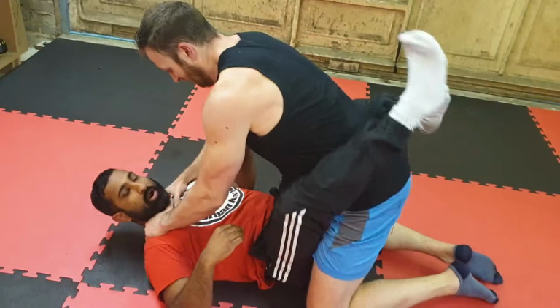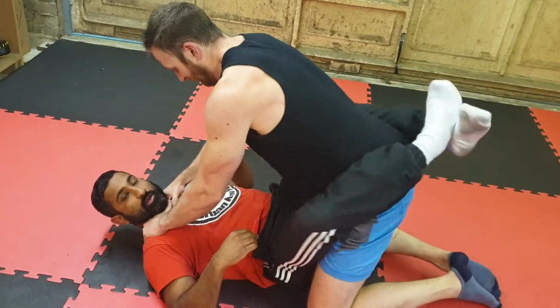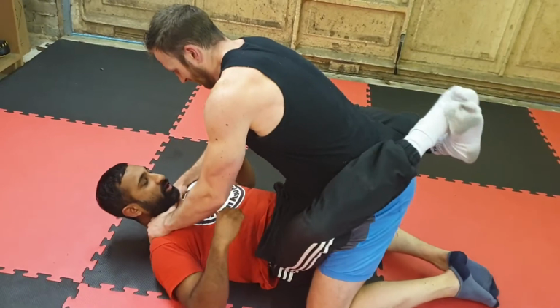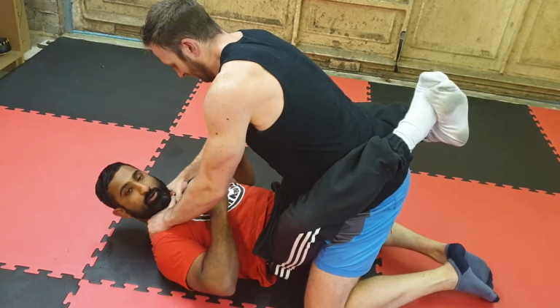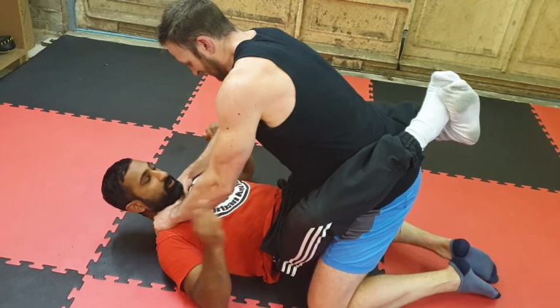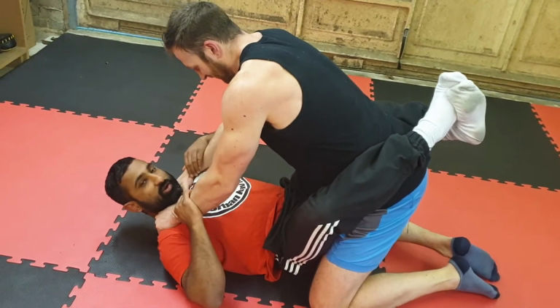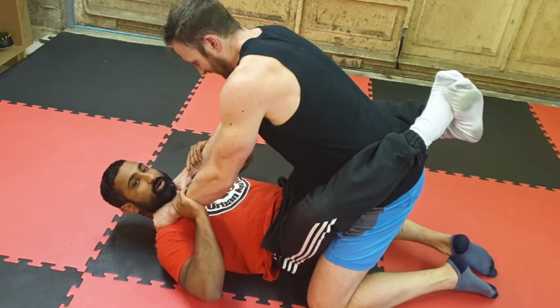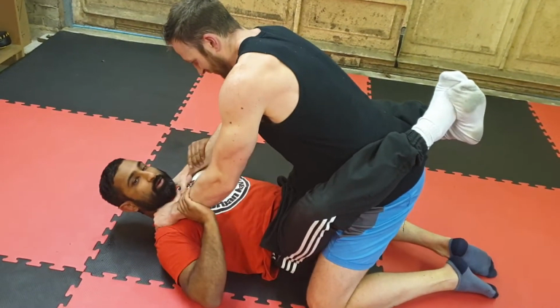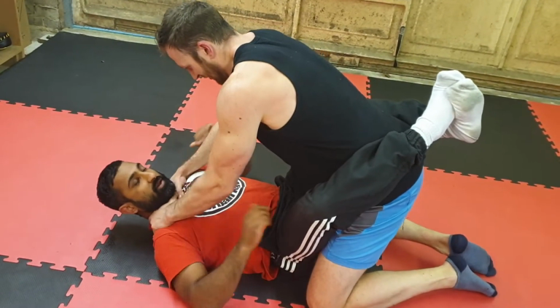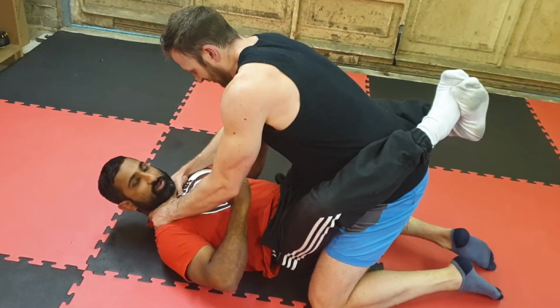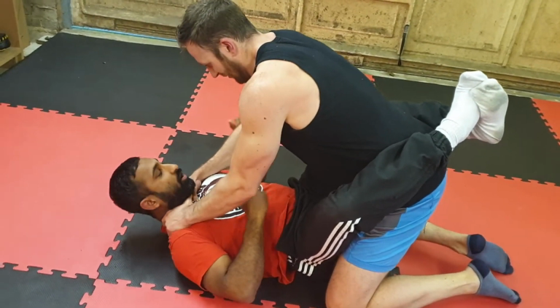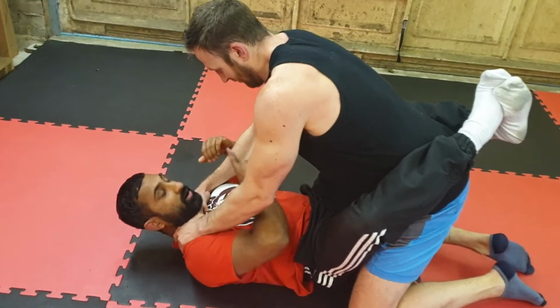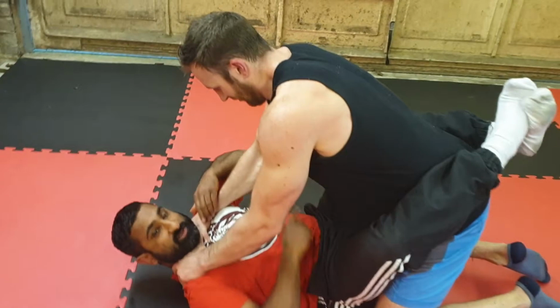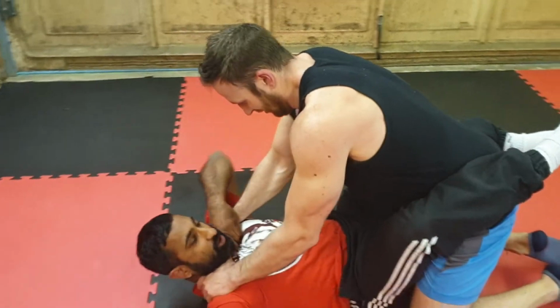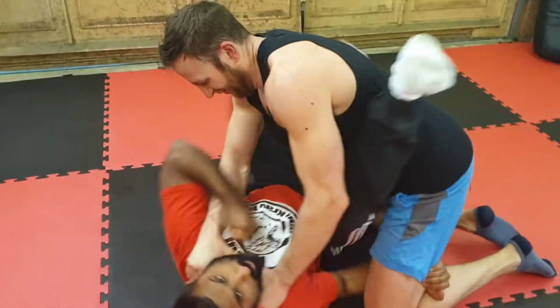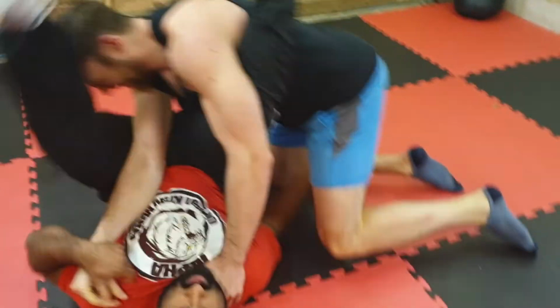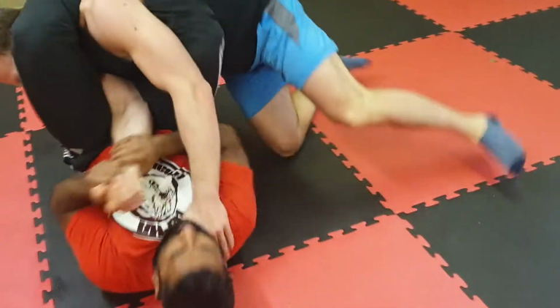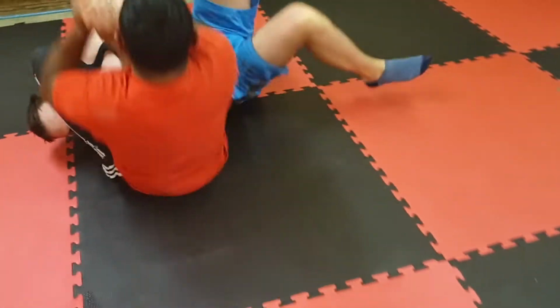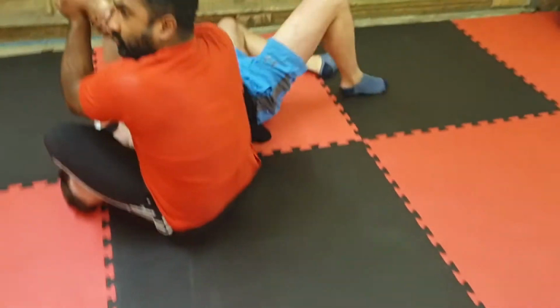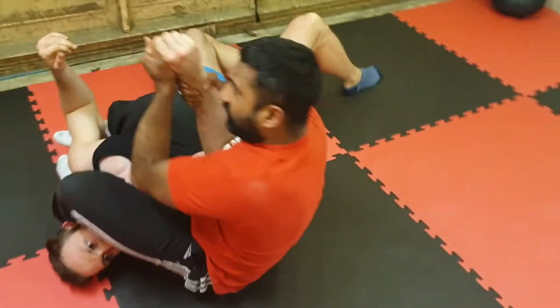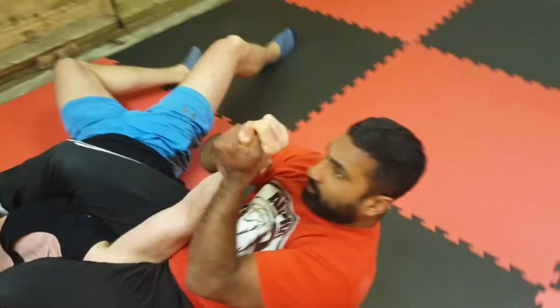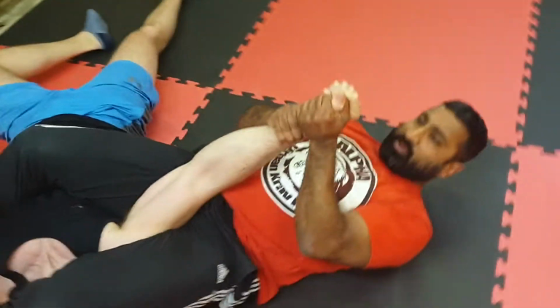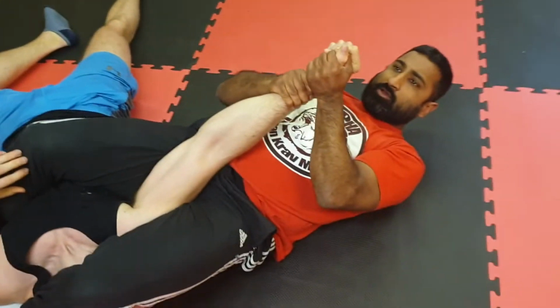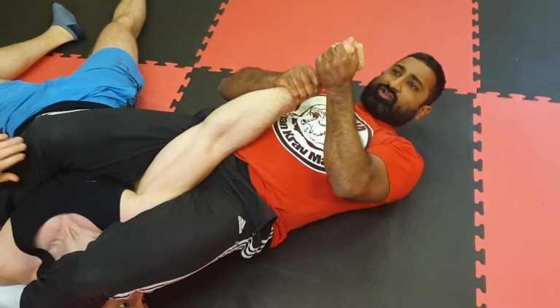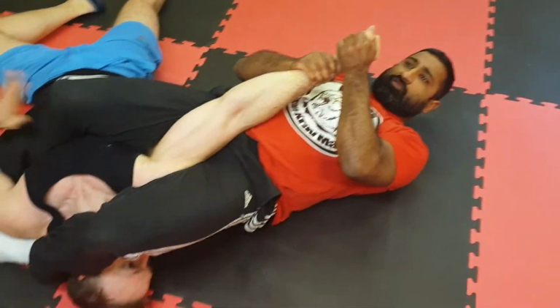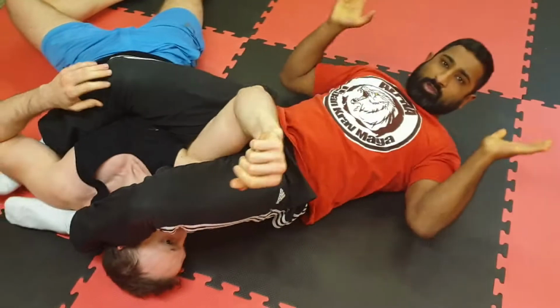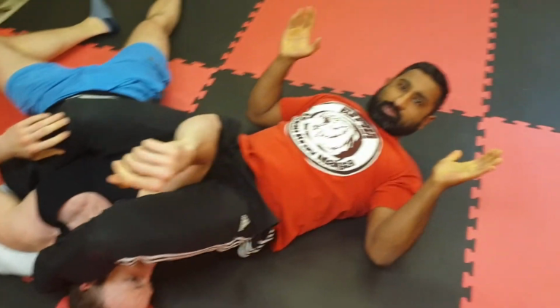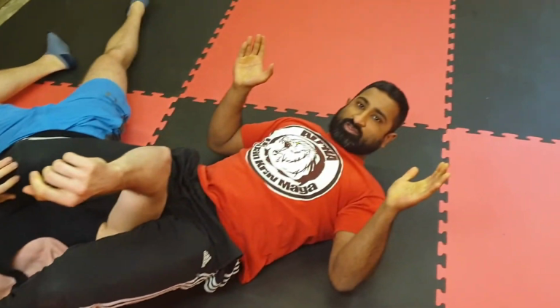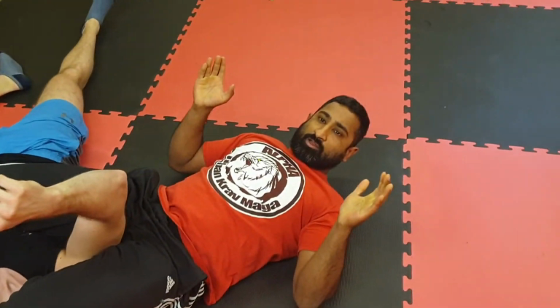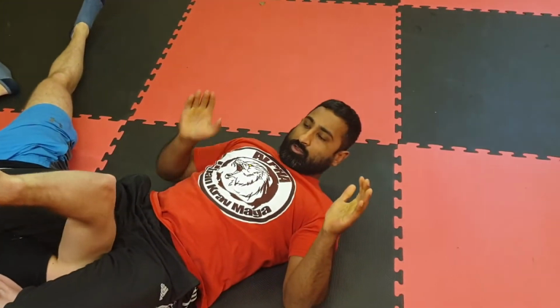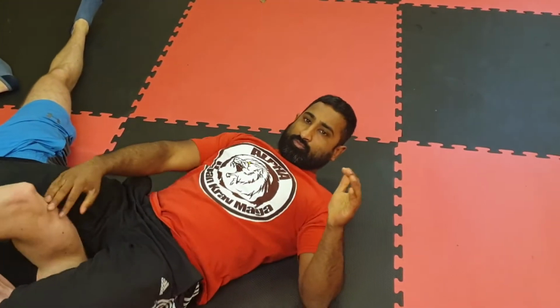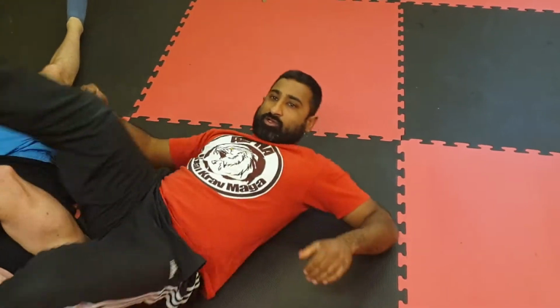Guy's got you in a strangle, trying to strangle you over here, so you can do the arm bar. I take this arm here, up here — just finish the guy up here. Hyperextend, break his arm.